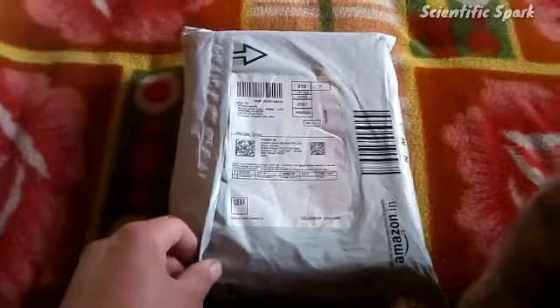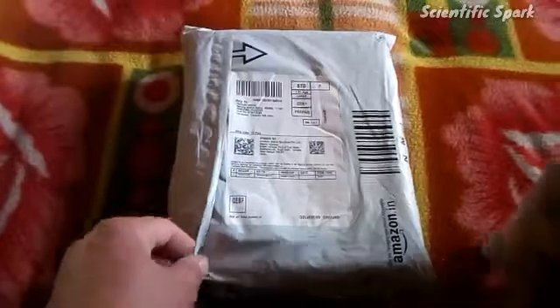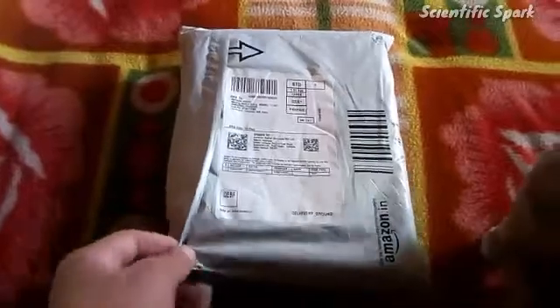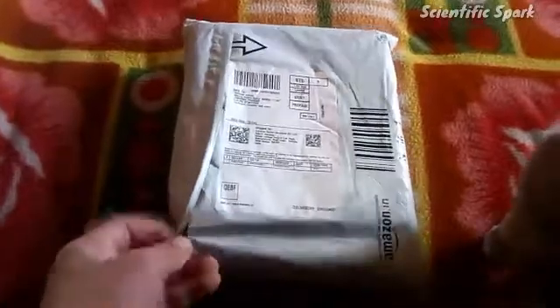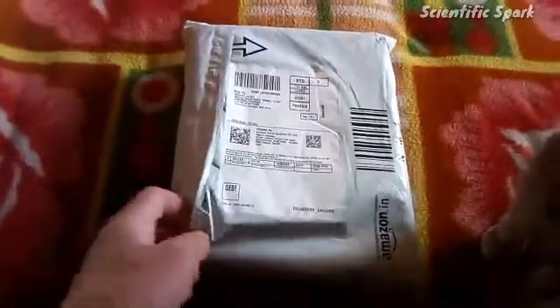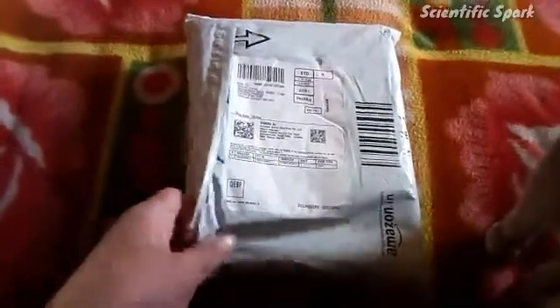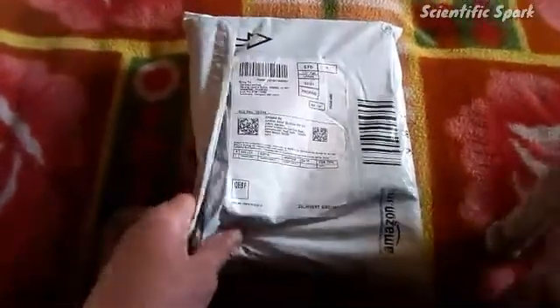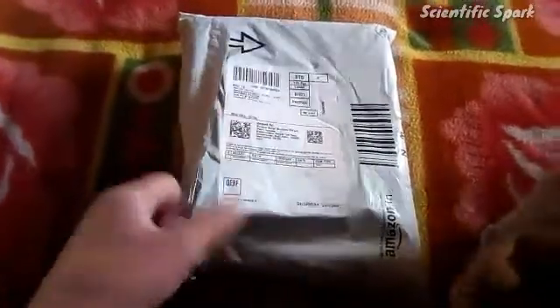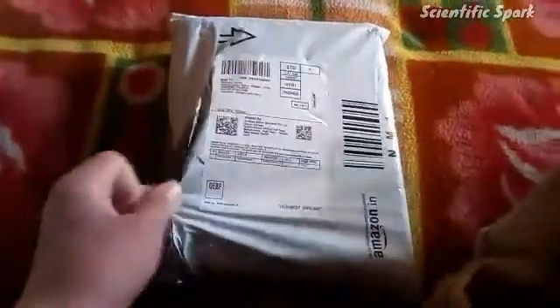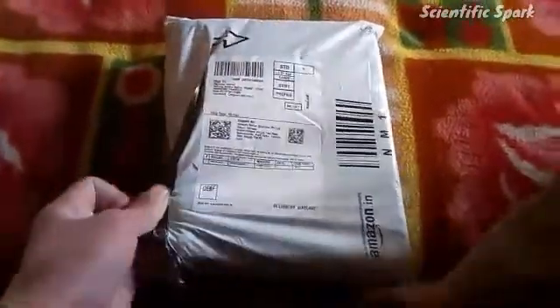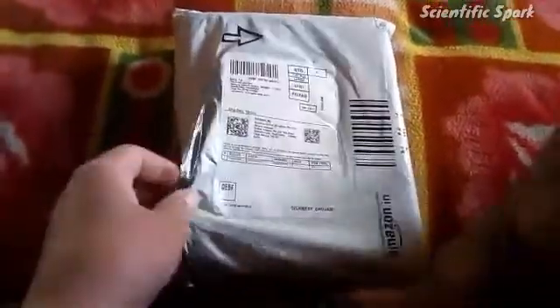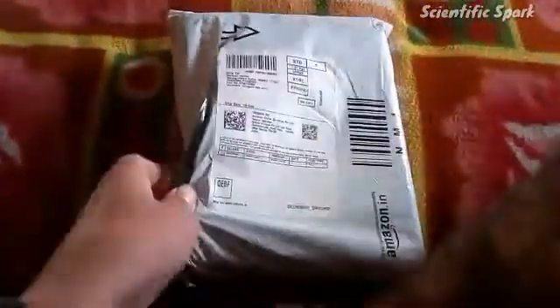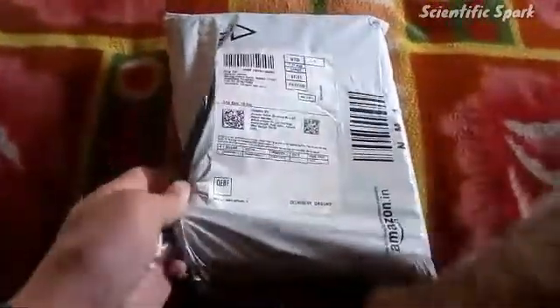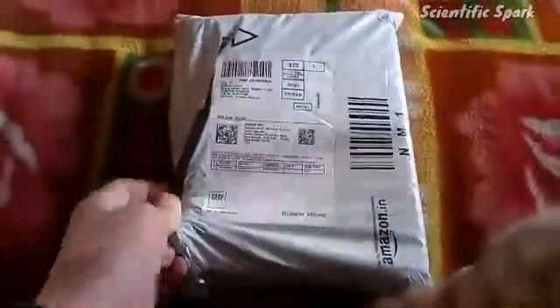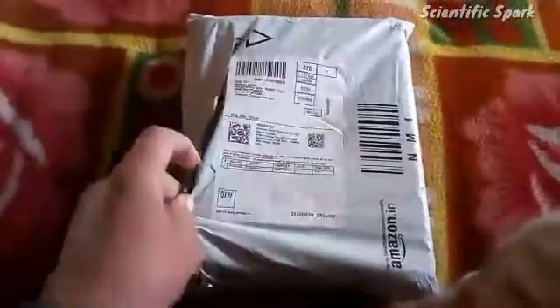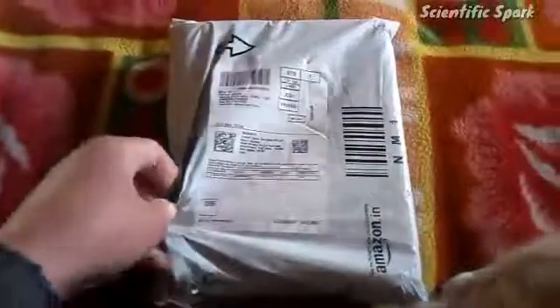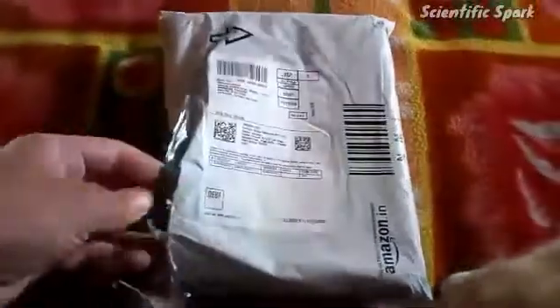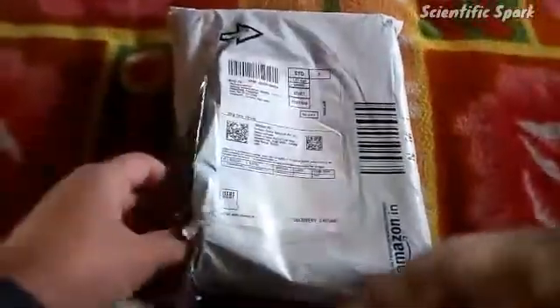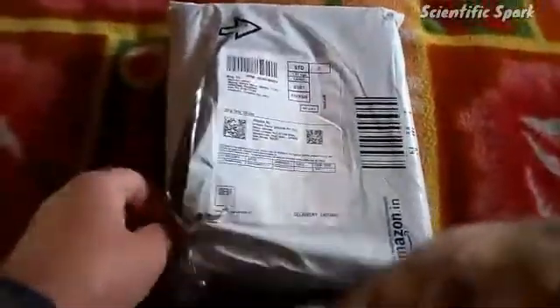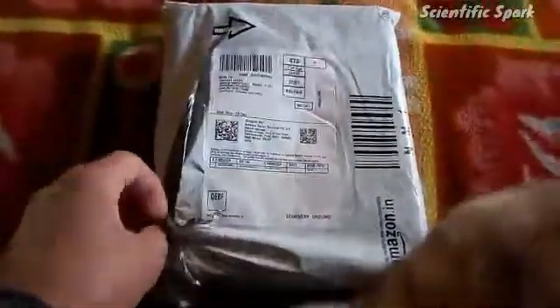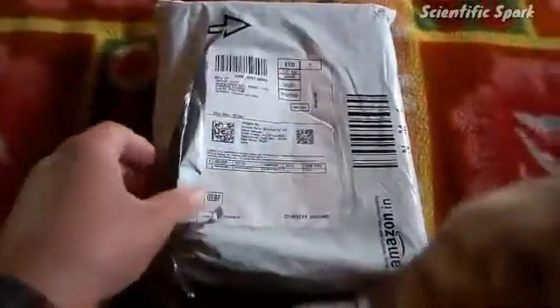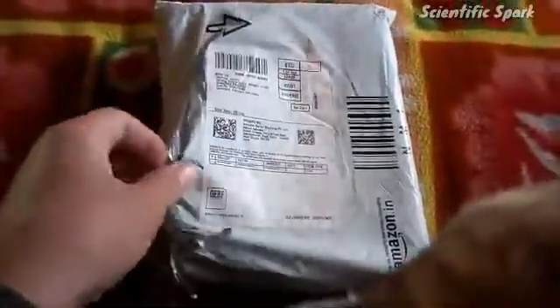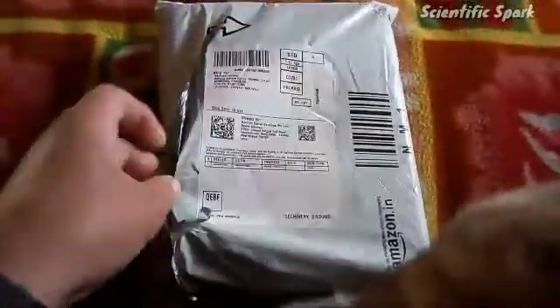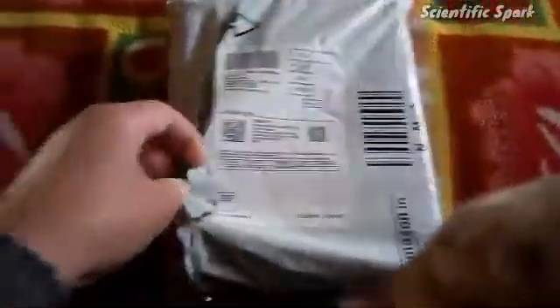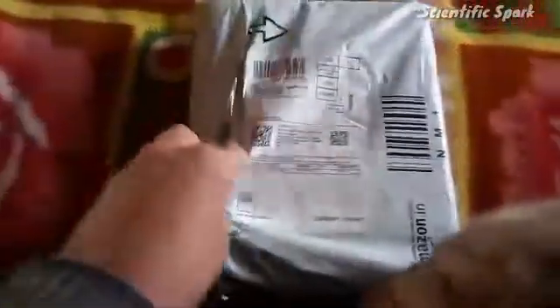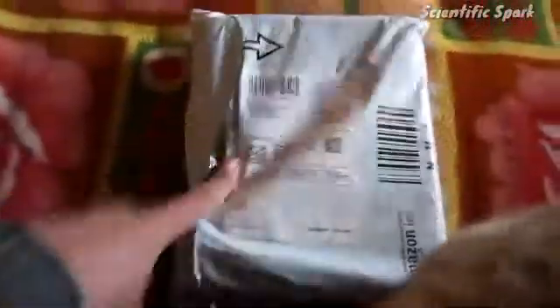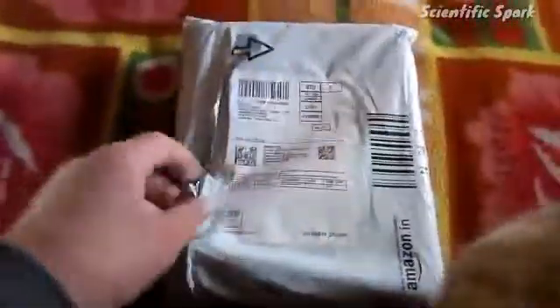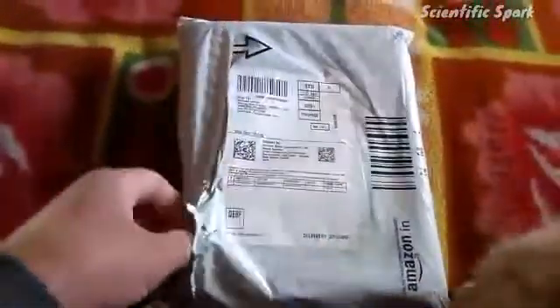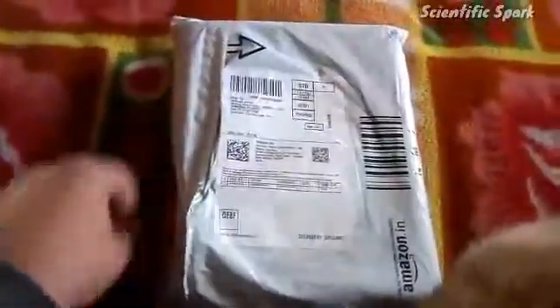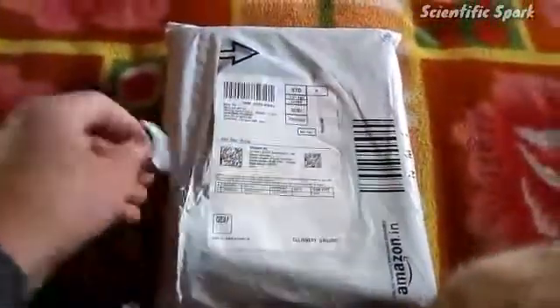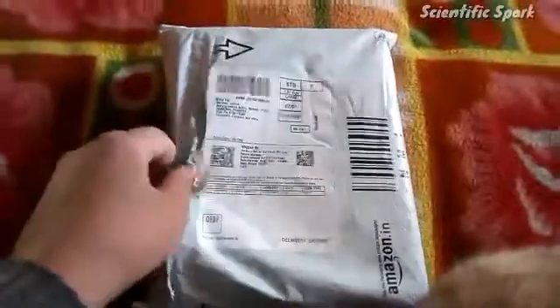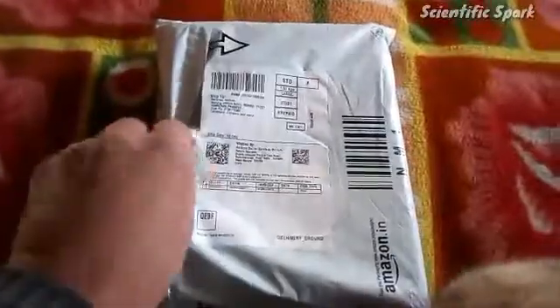Hello guys, welcome to Scientific Spark. I am your host Harry. Today I am going to unbox books for MSc physics. Let's begin the video.